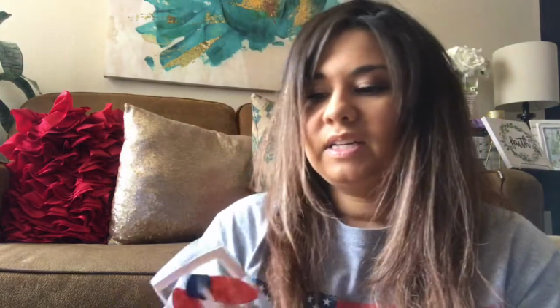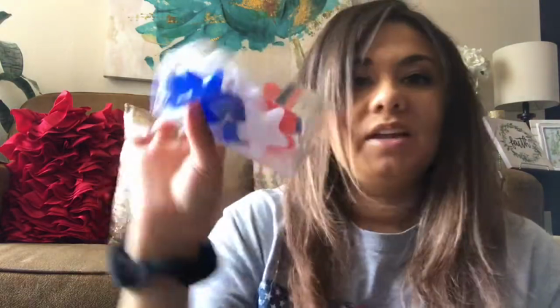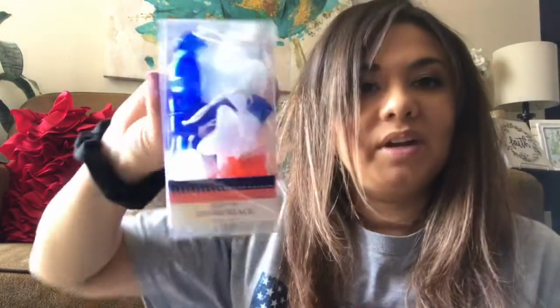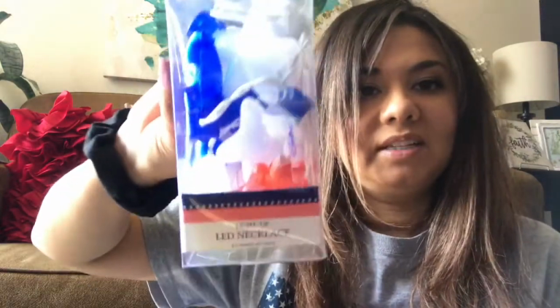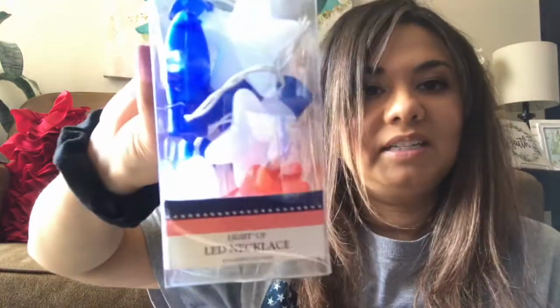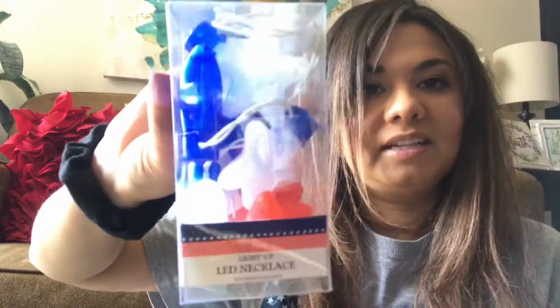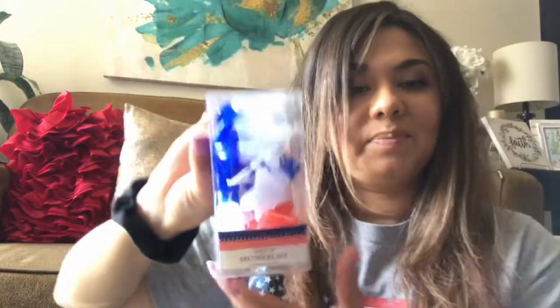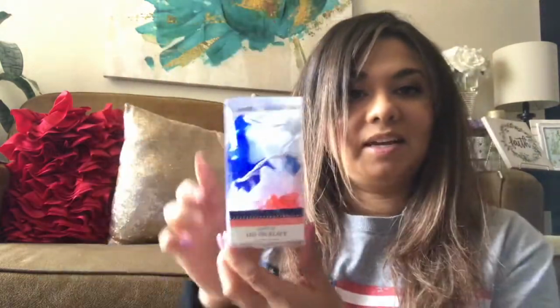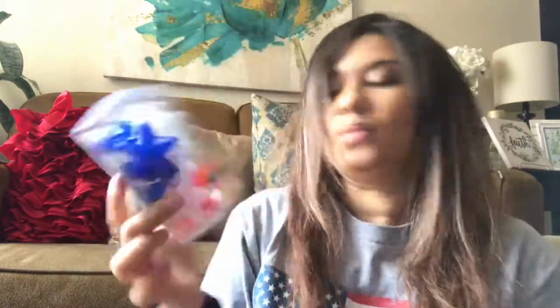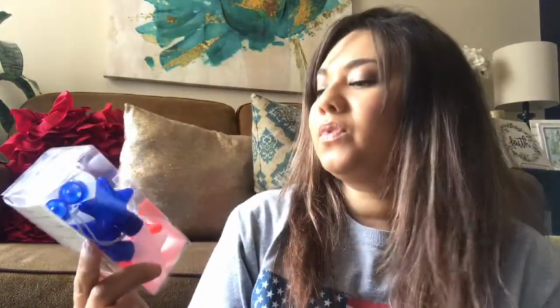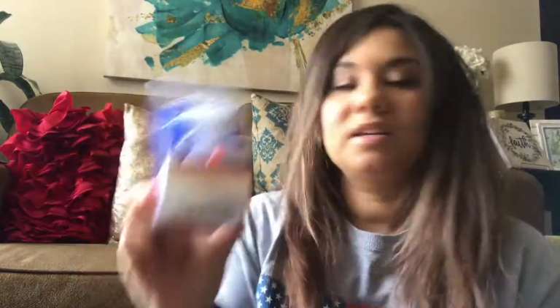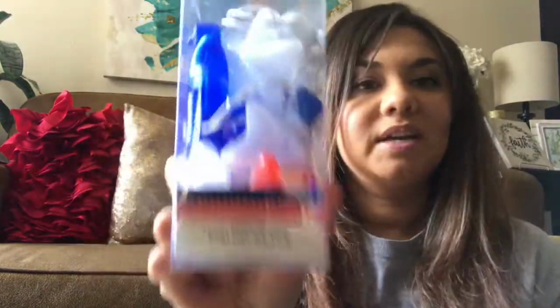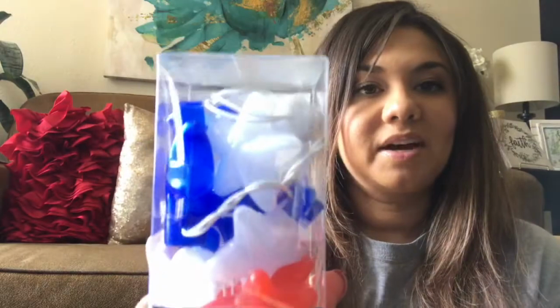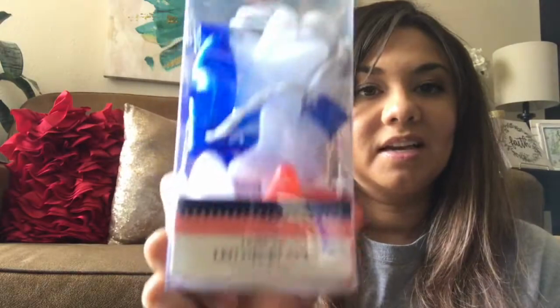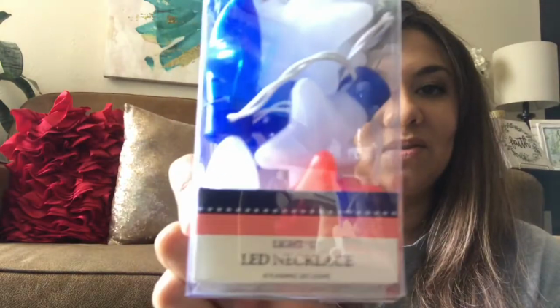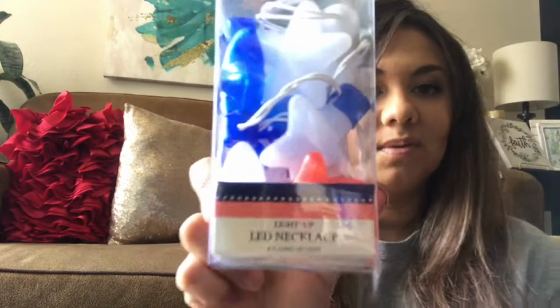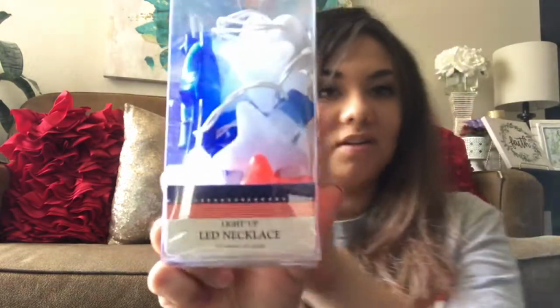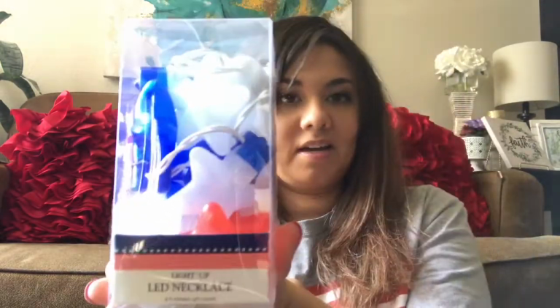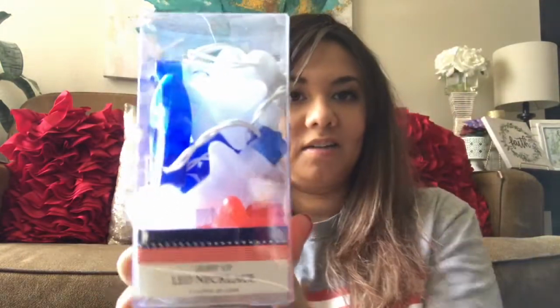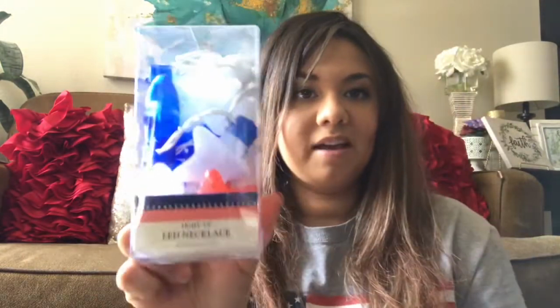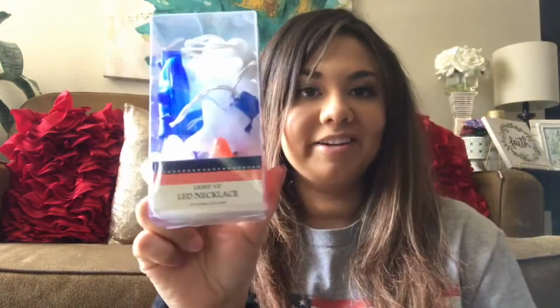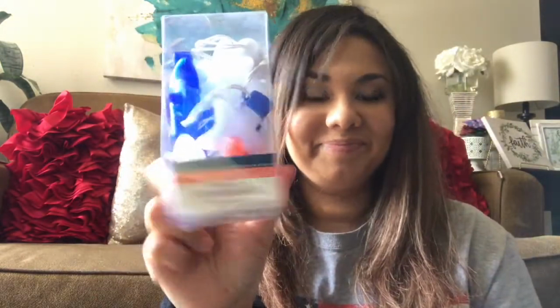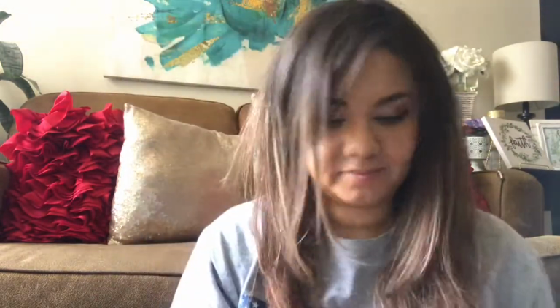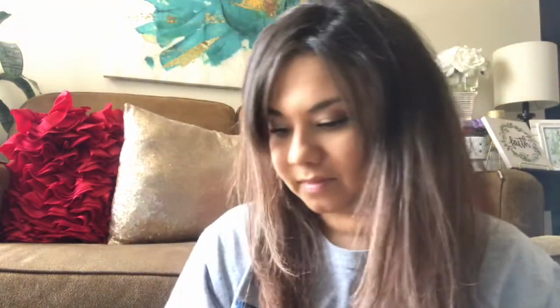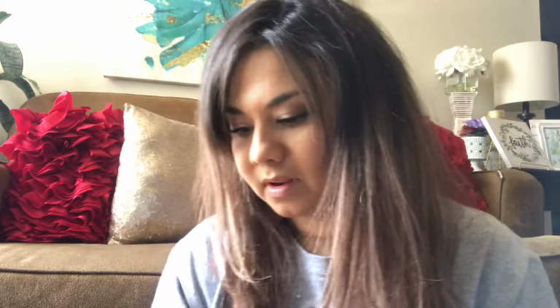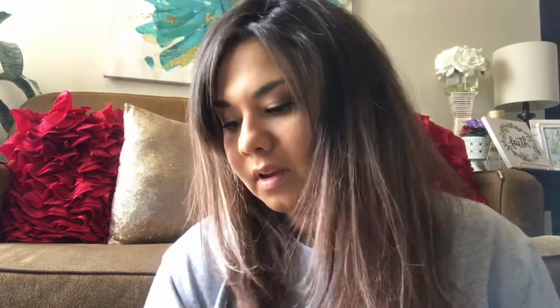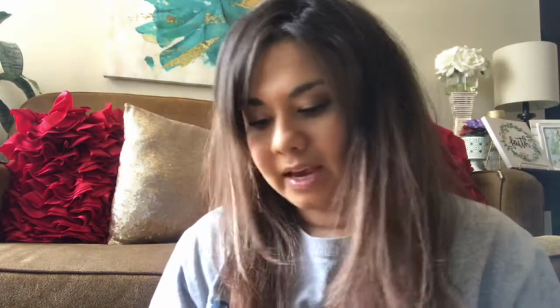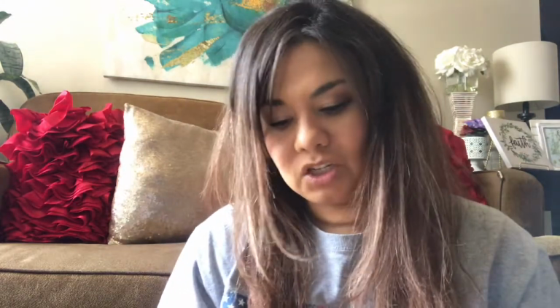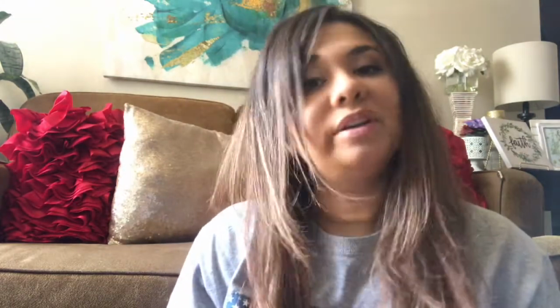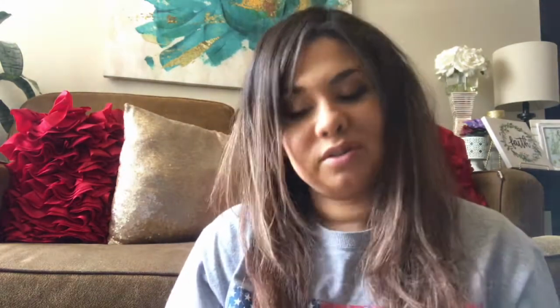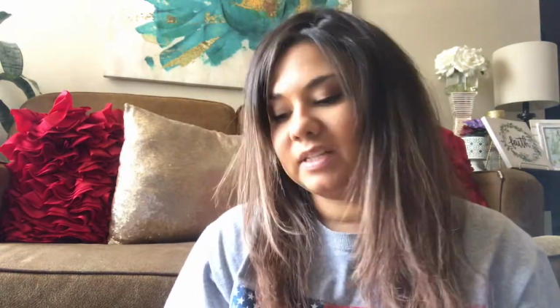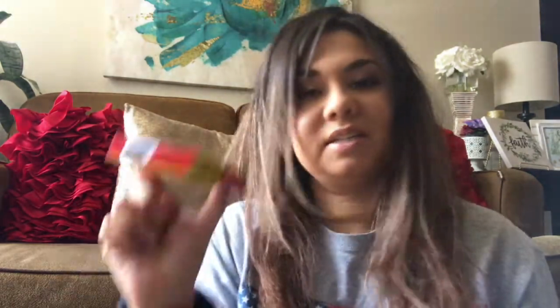I got another one of these LED necklaces because I needed one more to put in the basket. That's what that looks like.